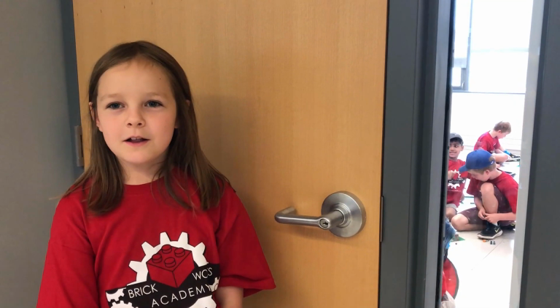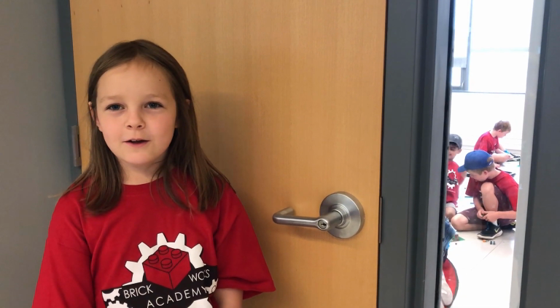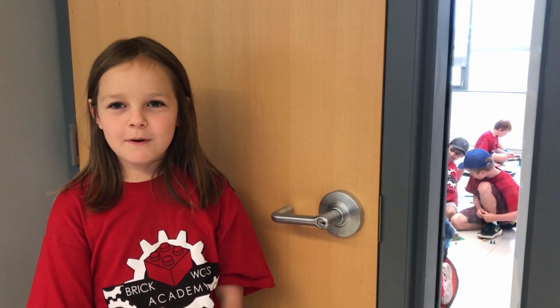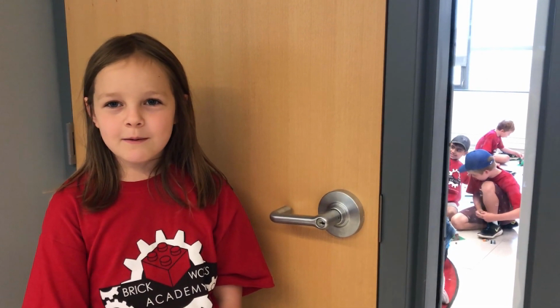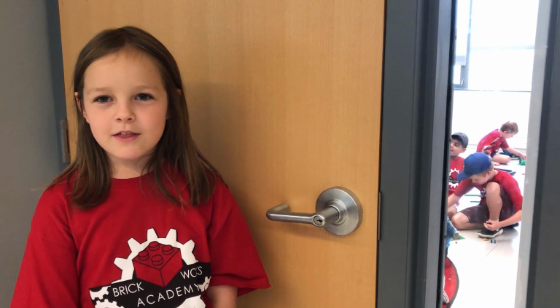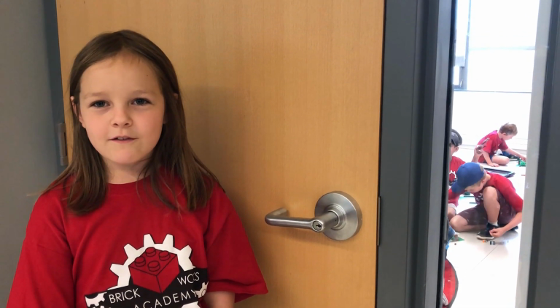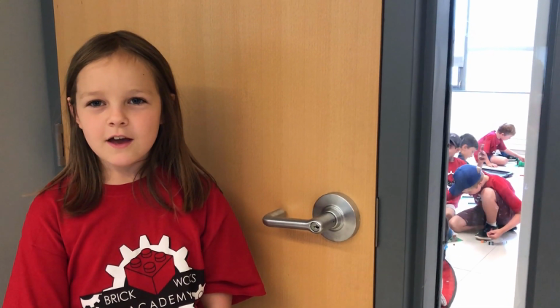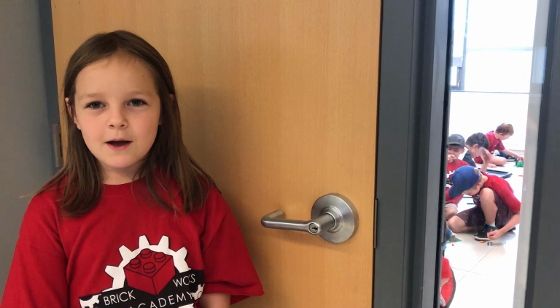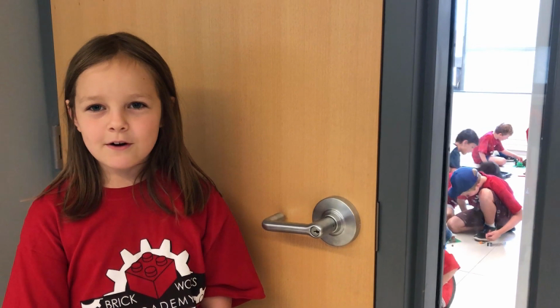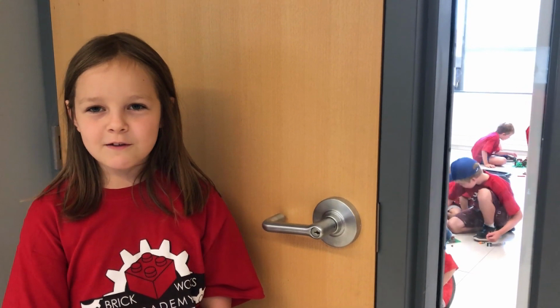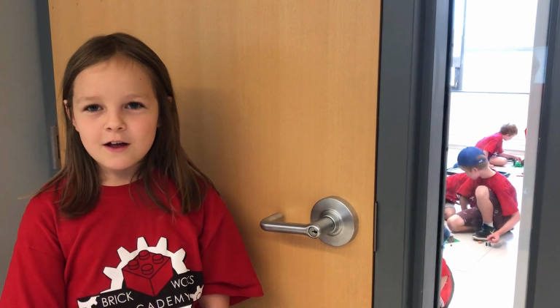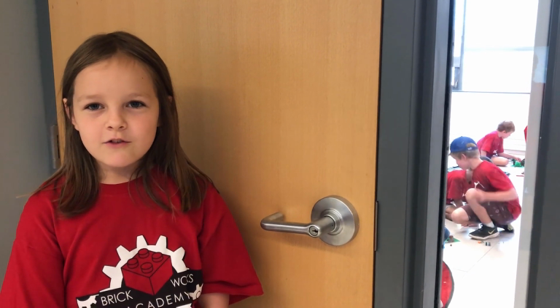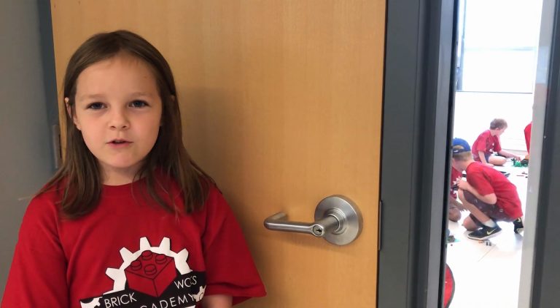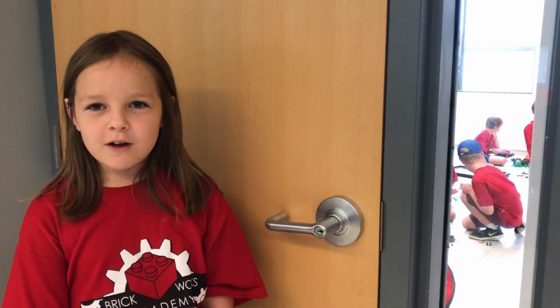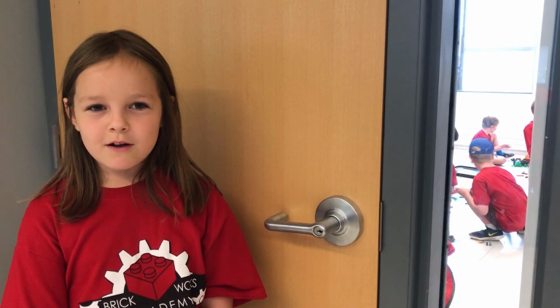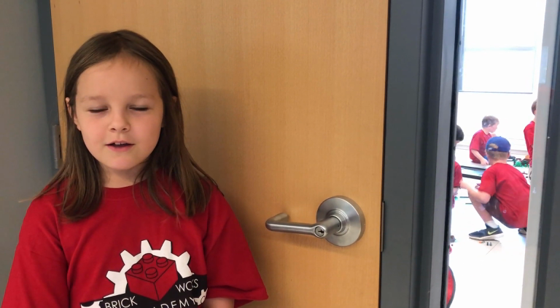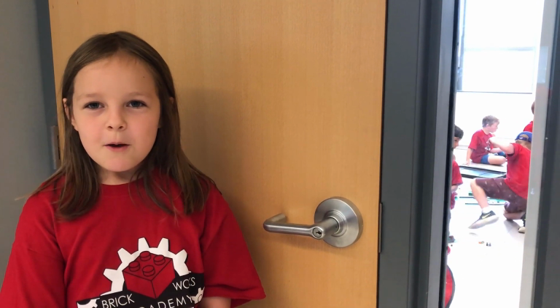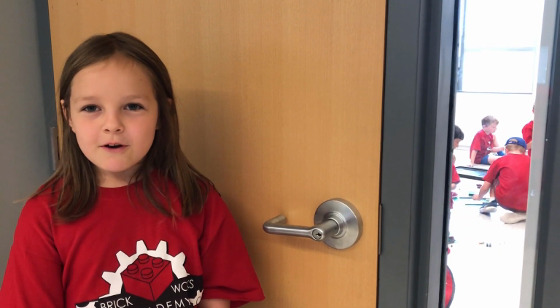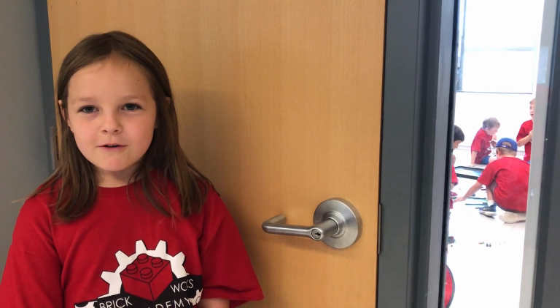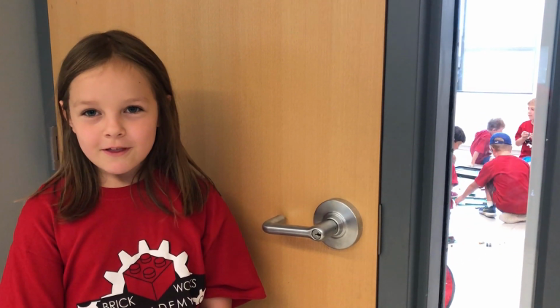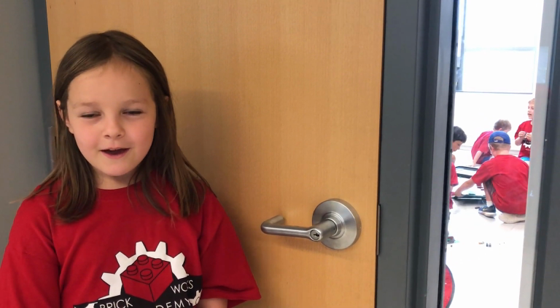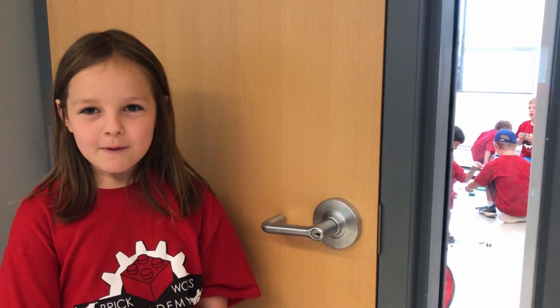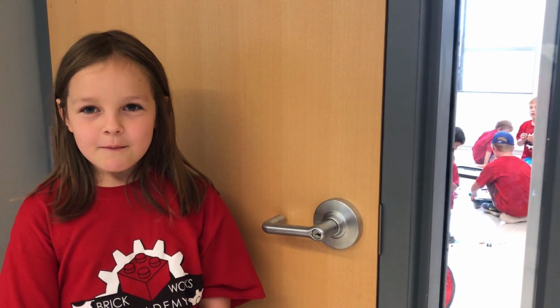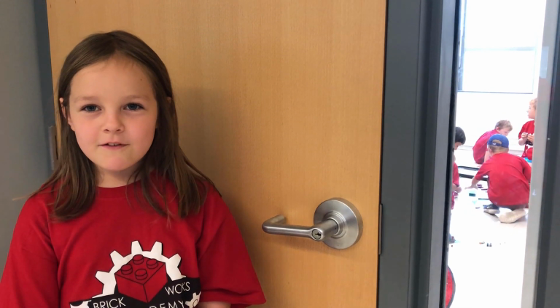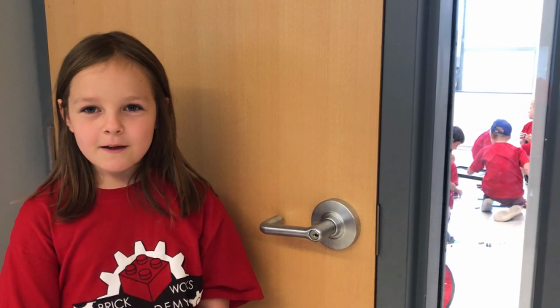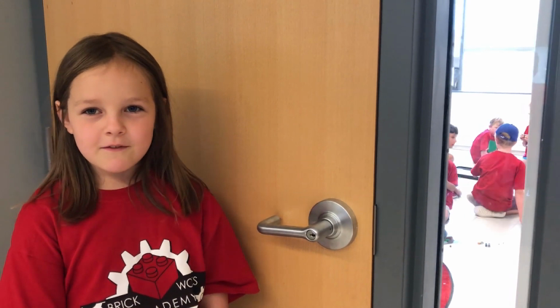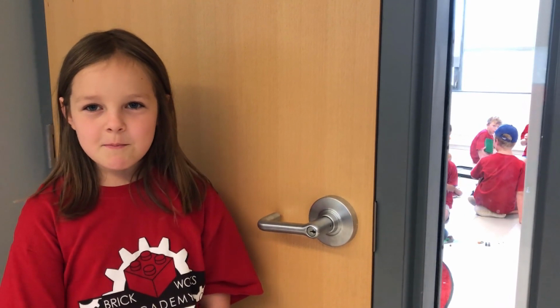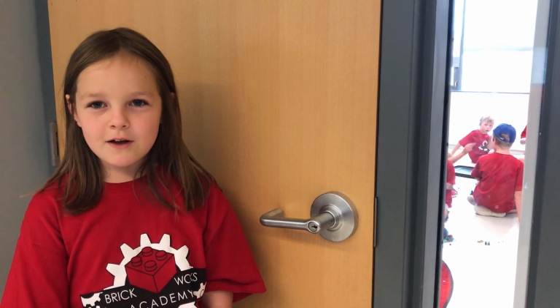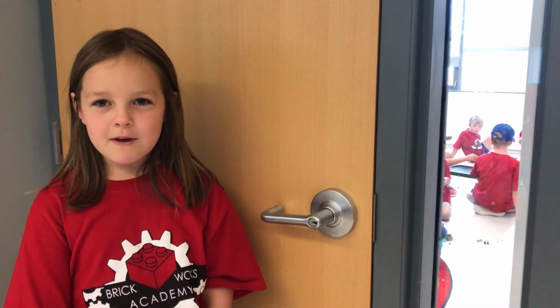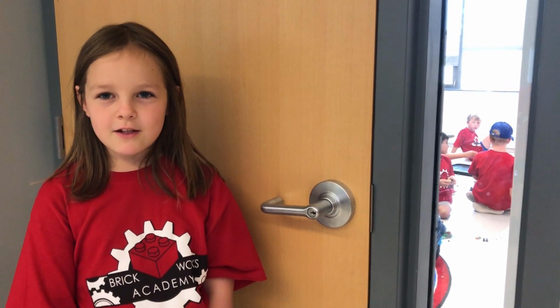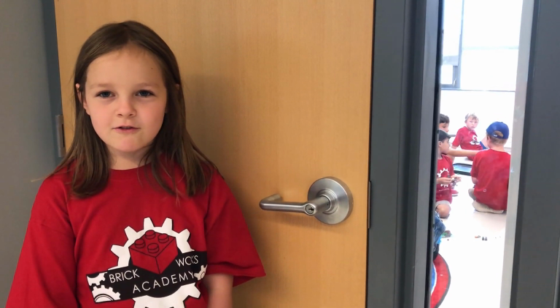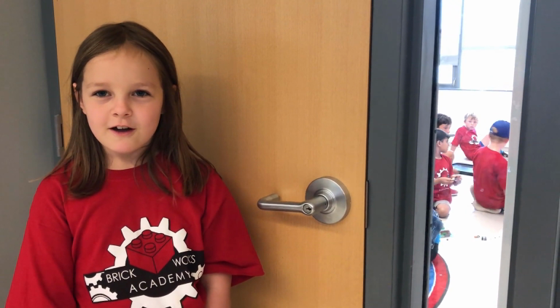Hello, my name is Daphne. I'm part of Junior Robotics Camp, and my favorite part is making the rockets.